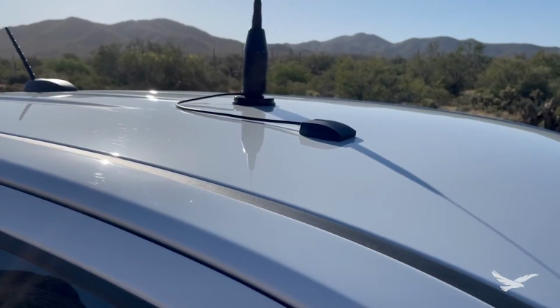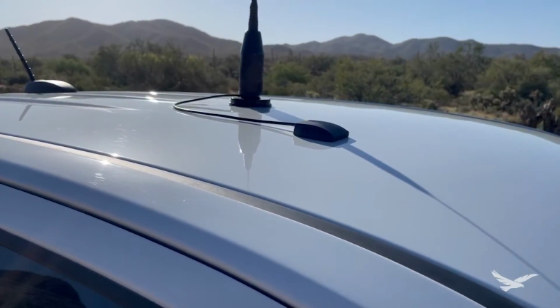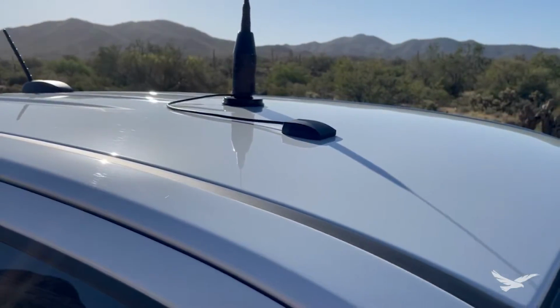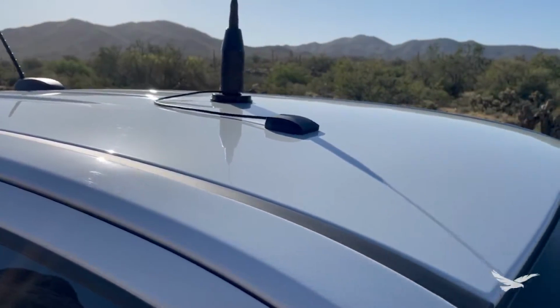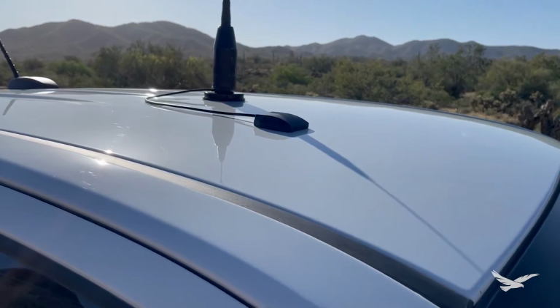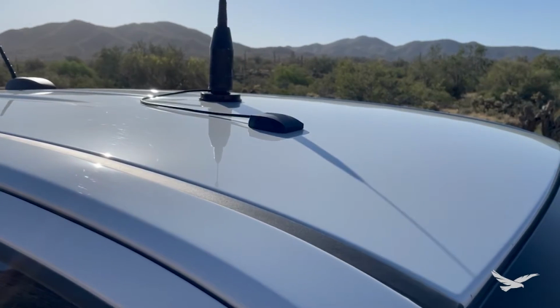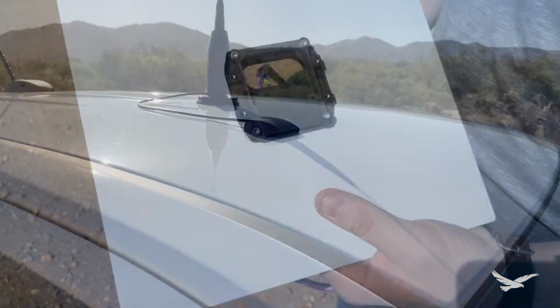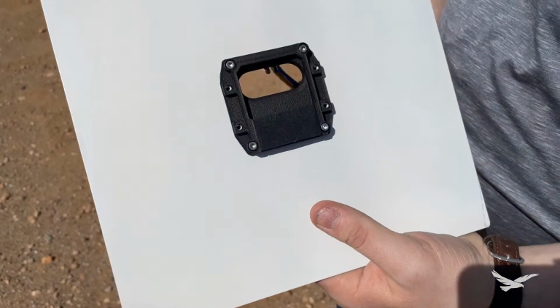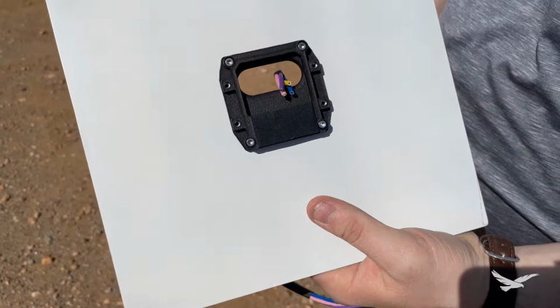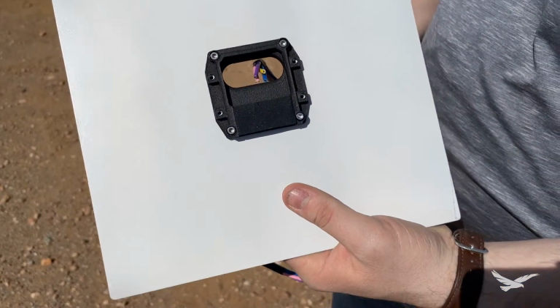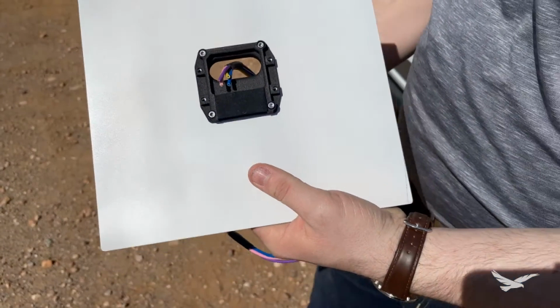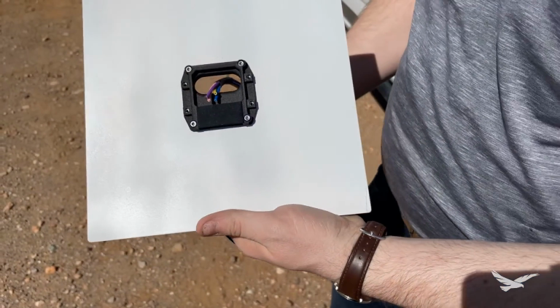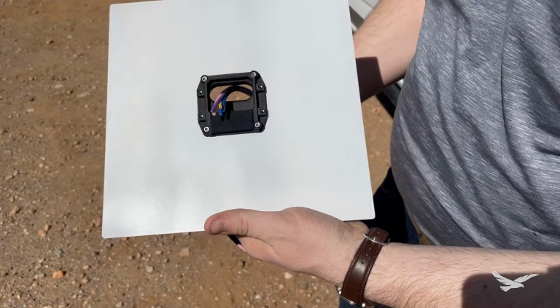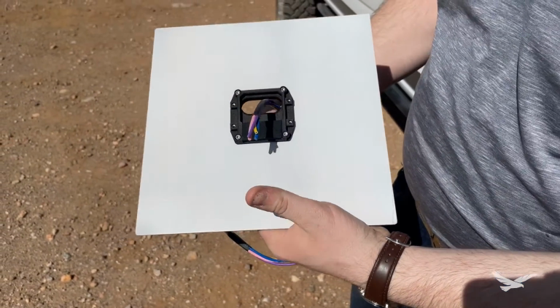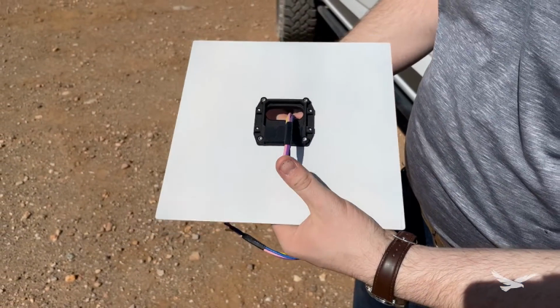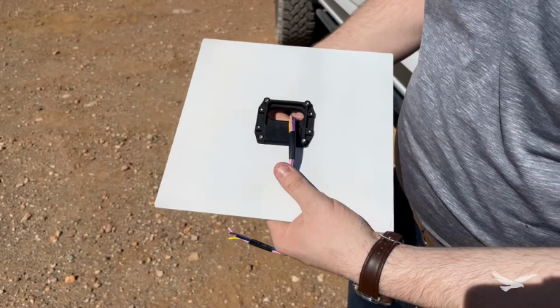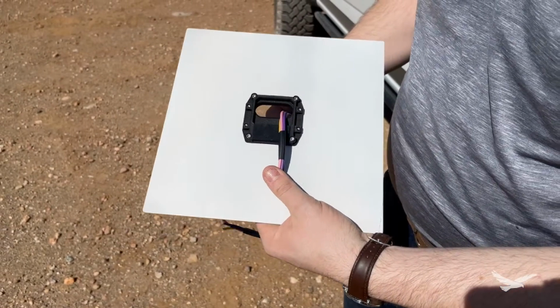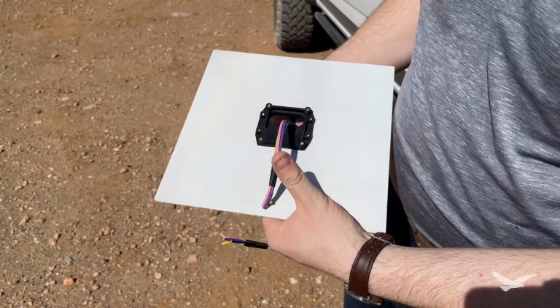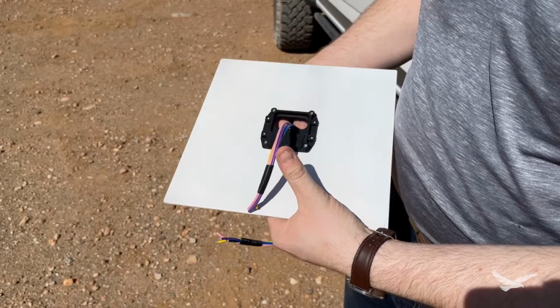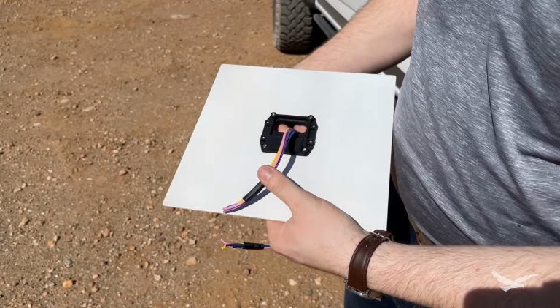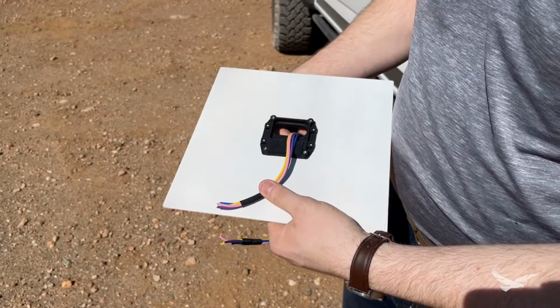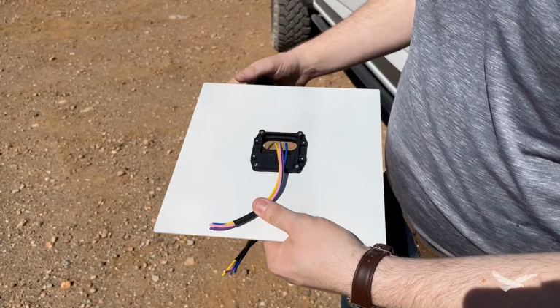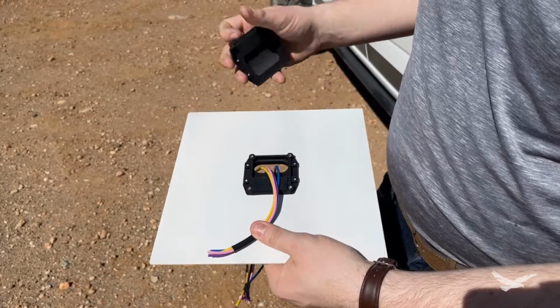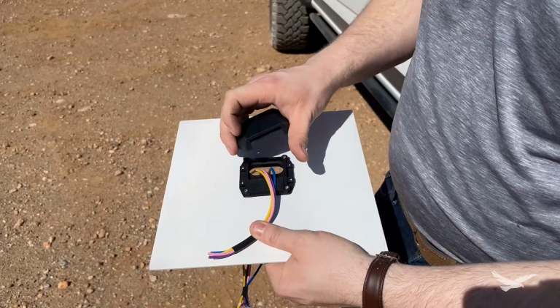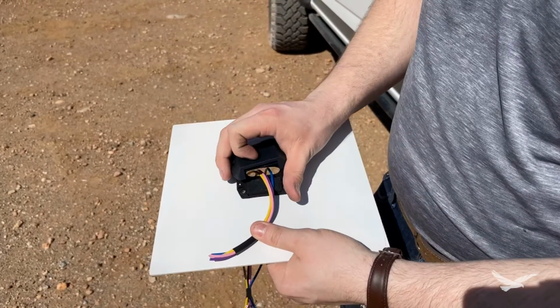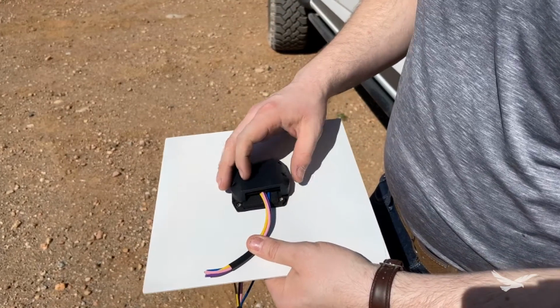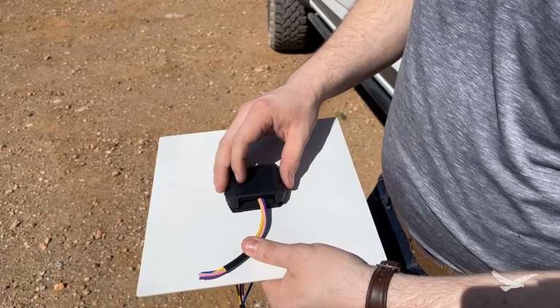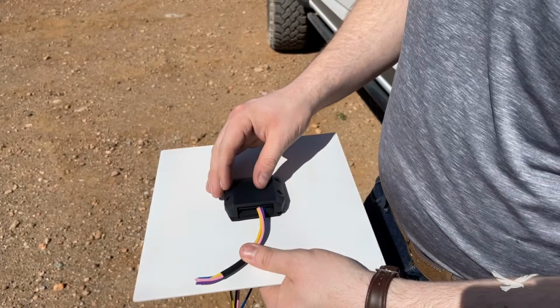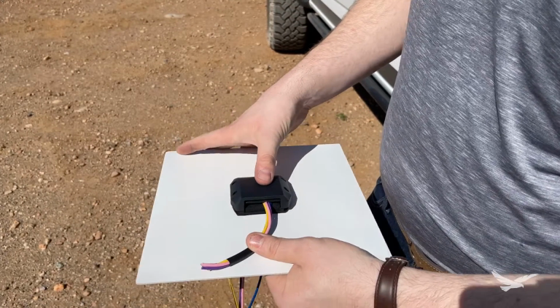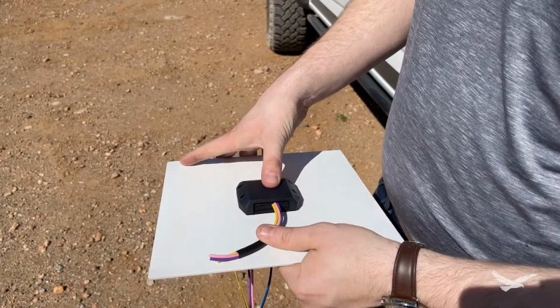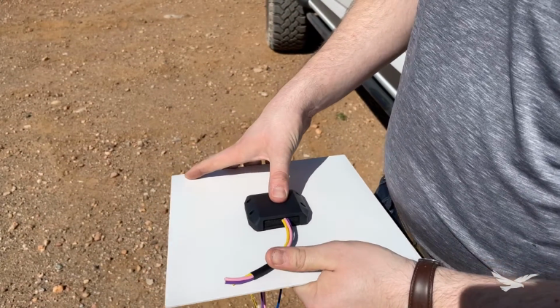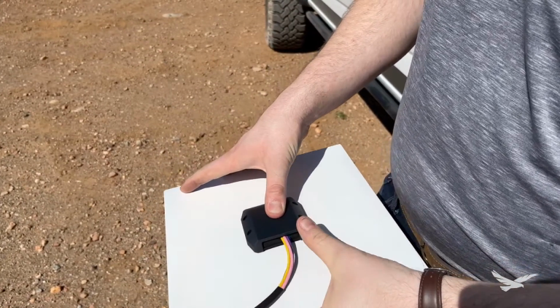Nova is a solution to pass wires and cables from the inside of my vehicle to the accessories on the outside. I'm a person who appreciates form just as much as function. I engineered Nova for functionality, style, and longevity.